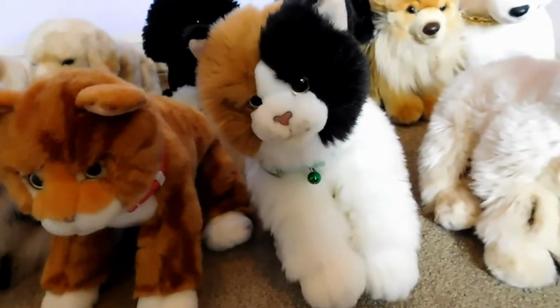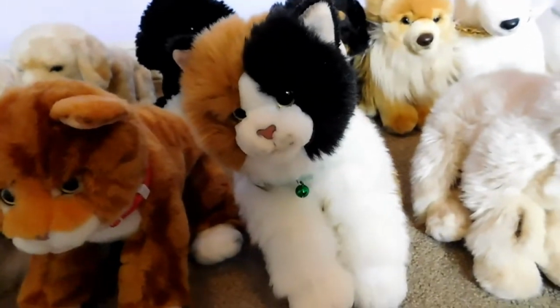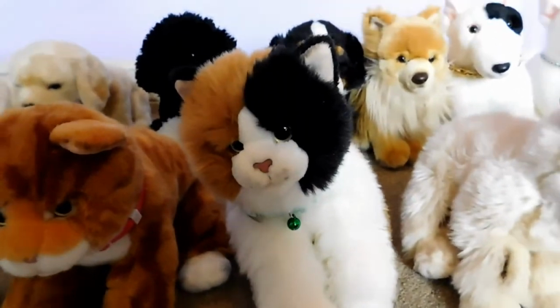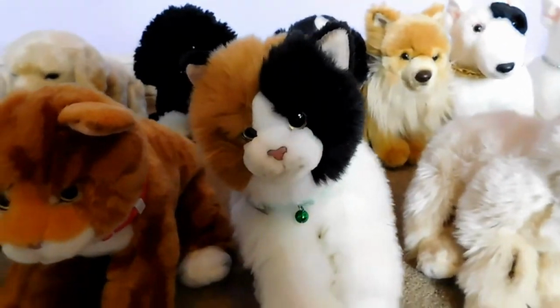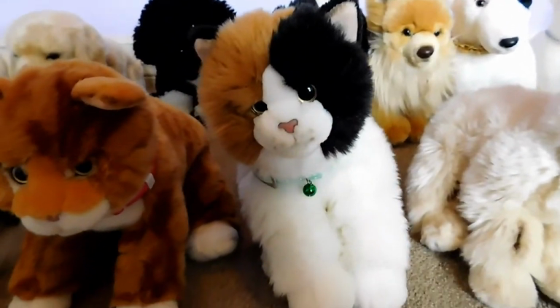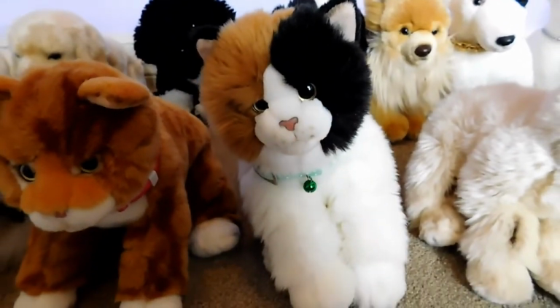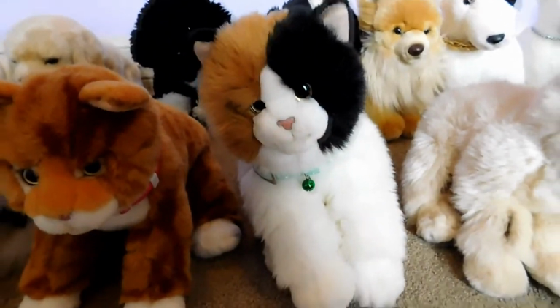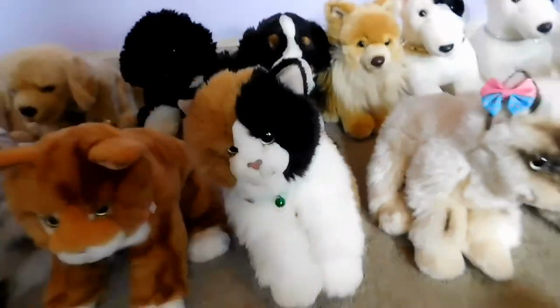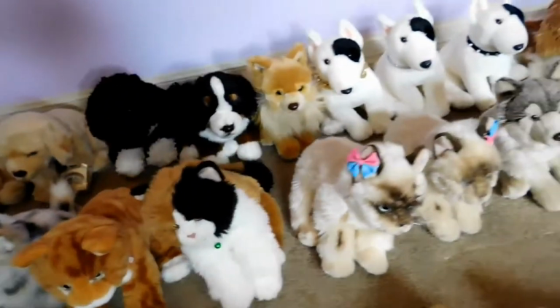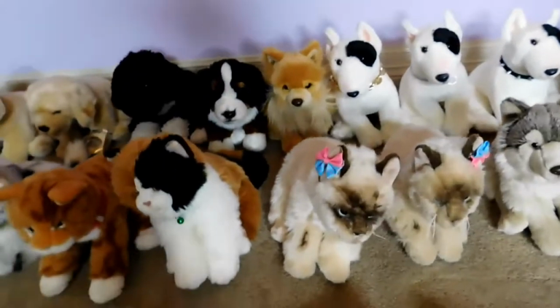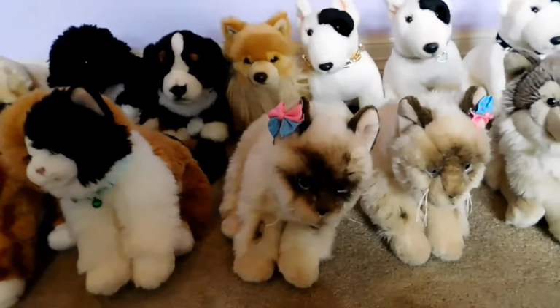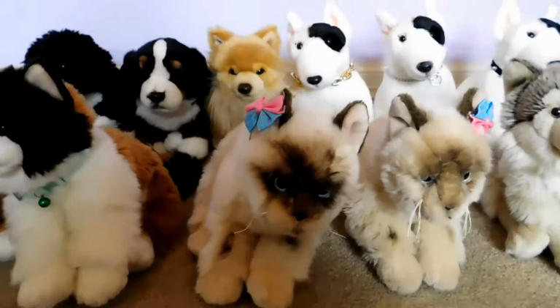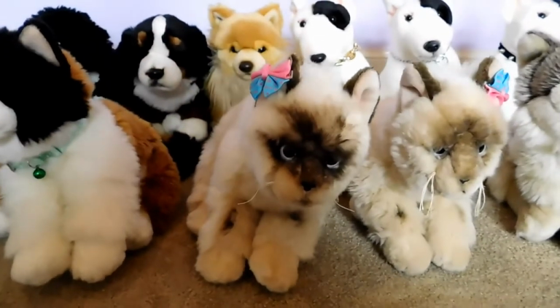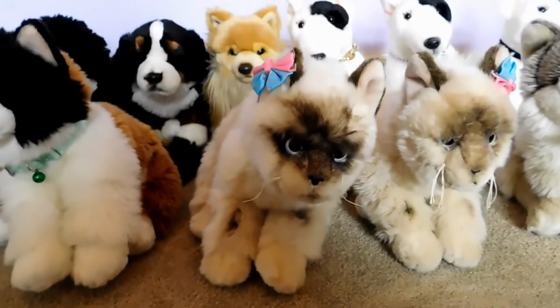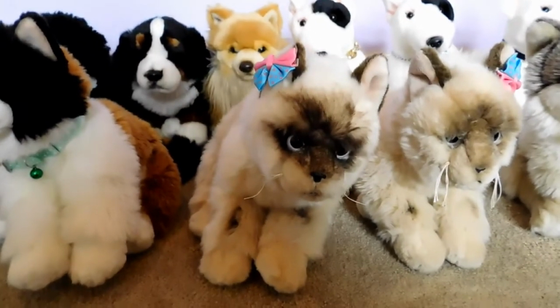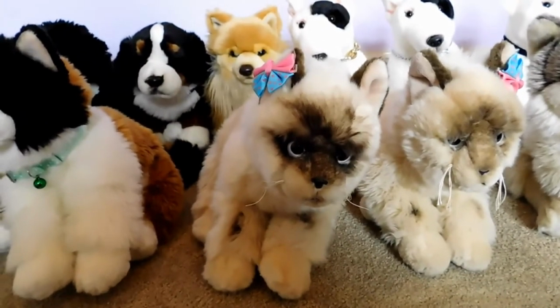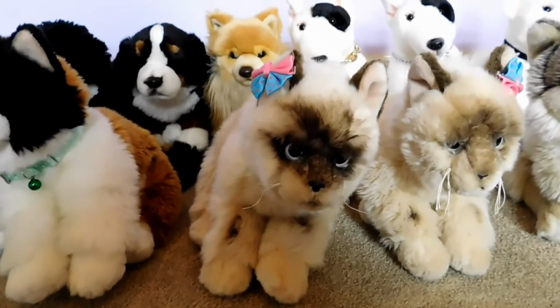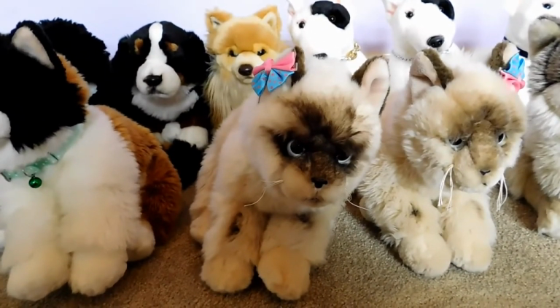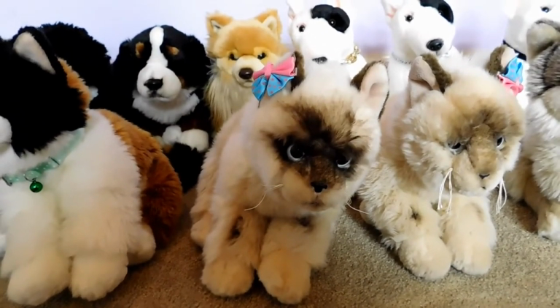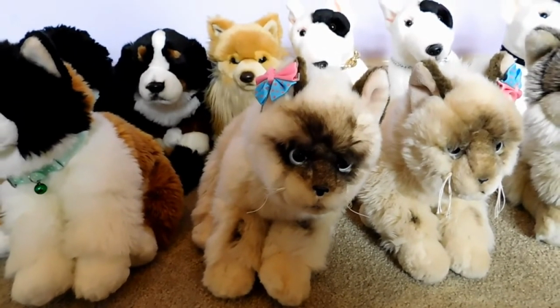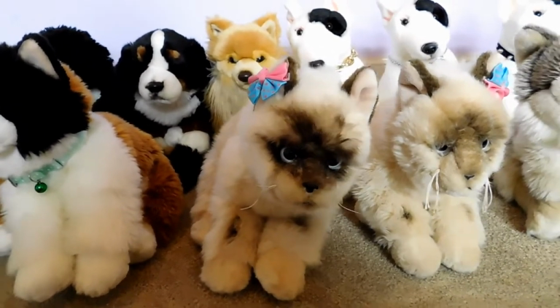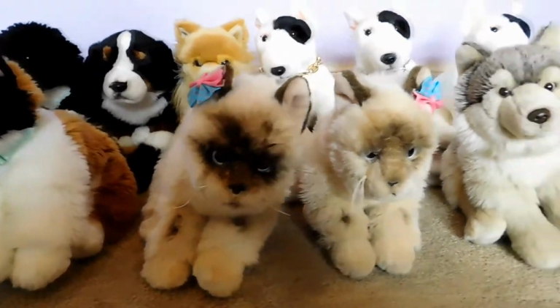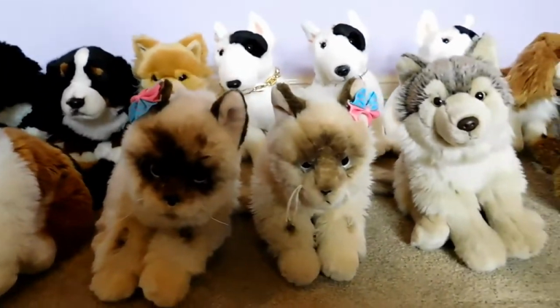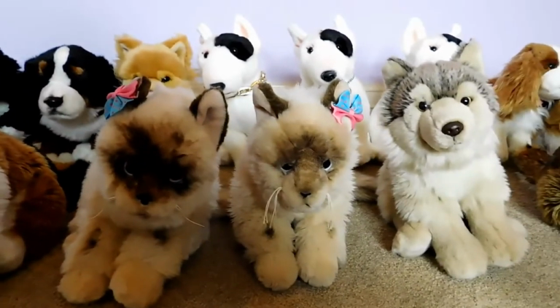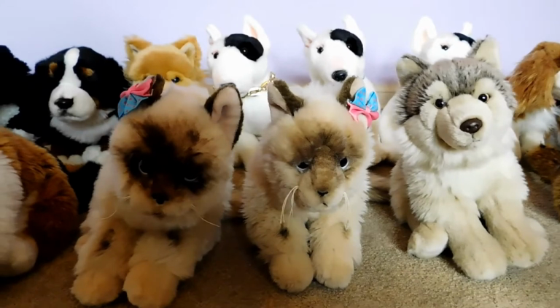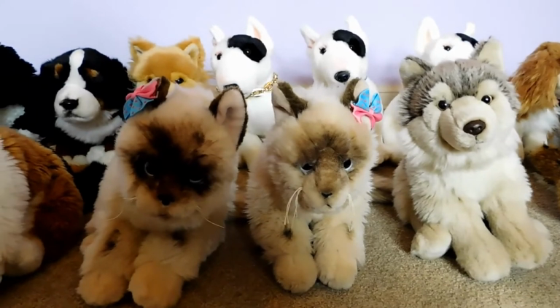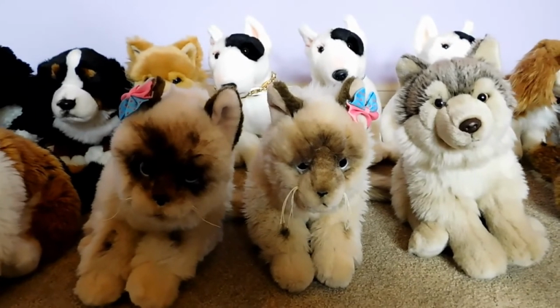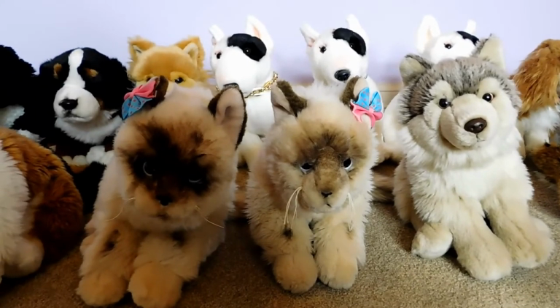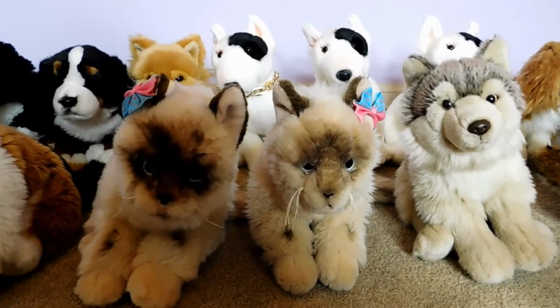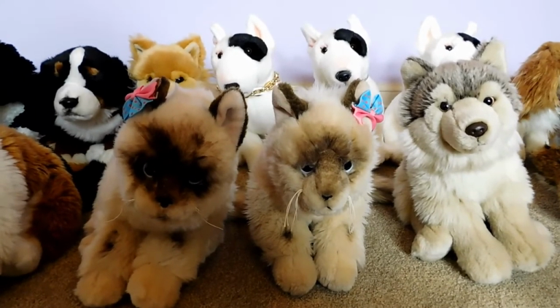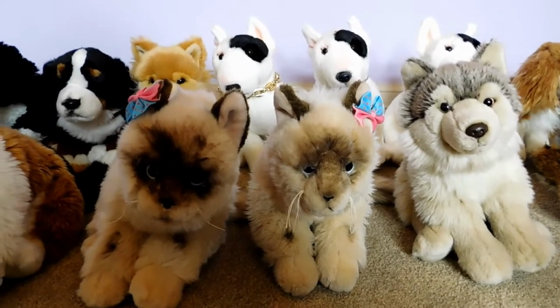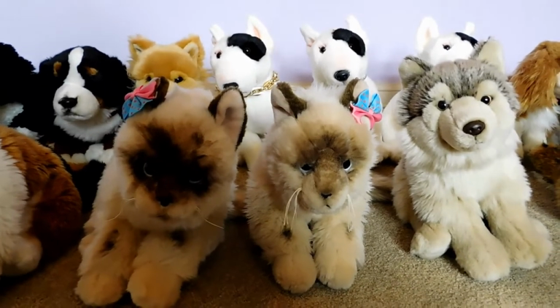This is Tabitha, the Webkinz Signature Calico Cat, and she belongs to Webkinz 6. This is Lacey, the Webkinz Signature Ragdoll Cat, and she belongs to Webkinz 6. This is Gracie, the Webkinz Signature Ragdoll Cat, and she belongs to Webkinz 6.